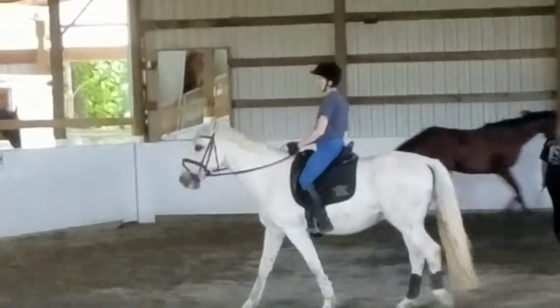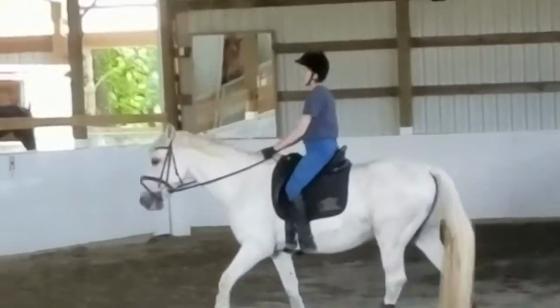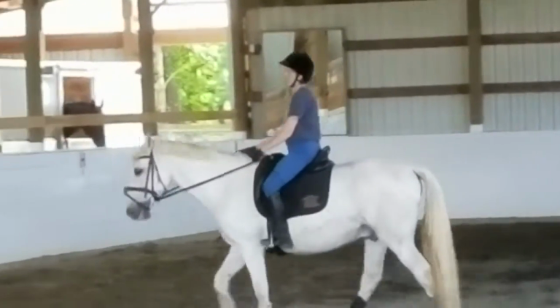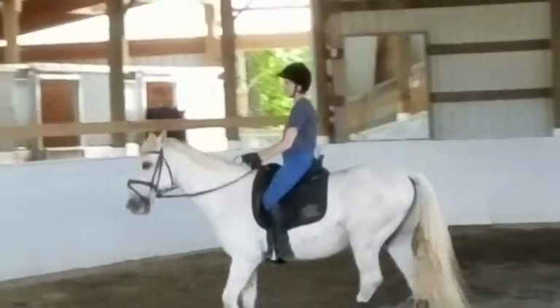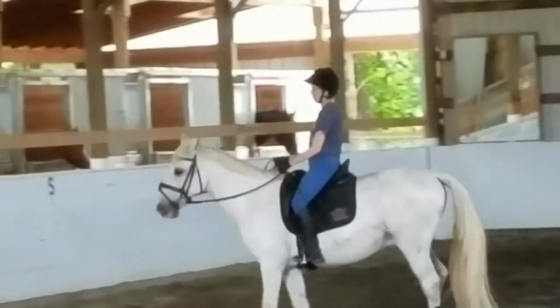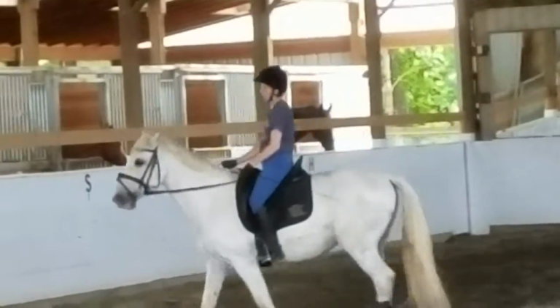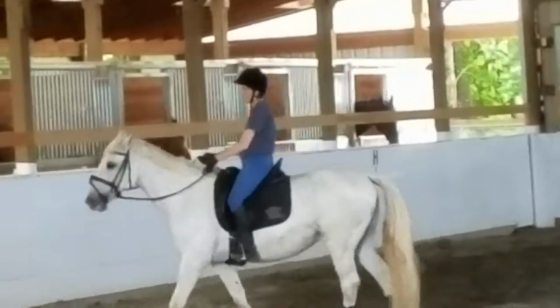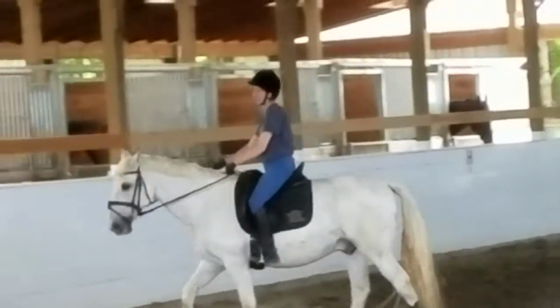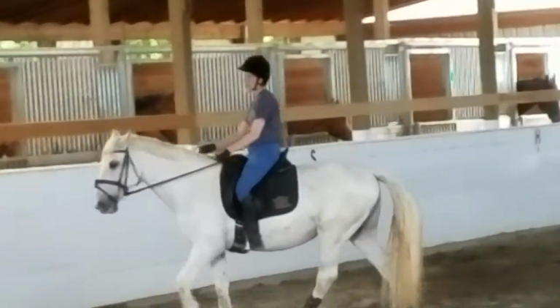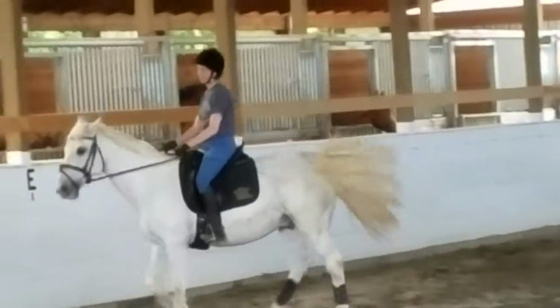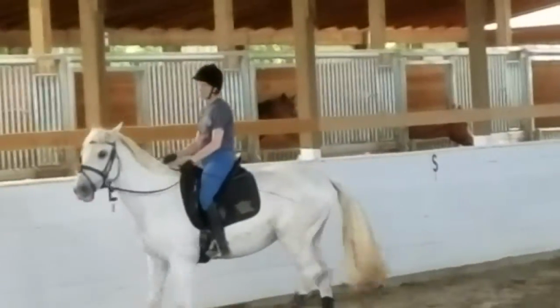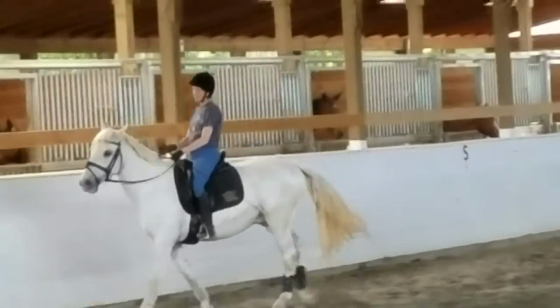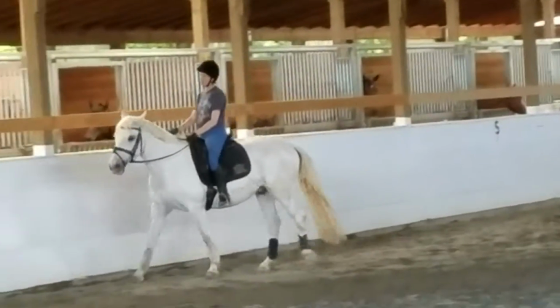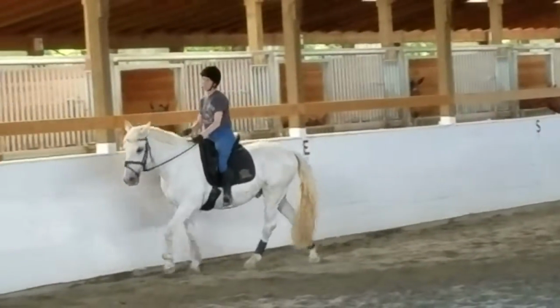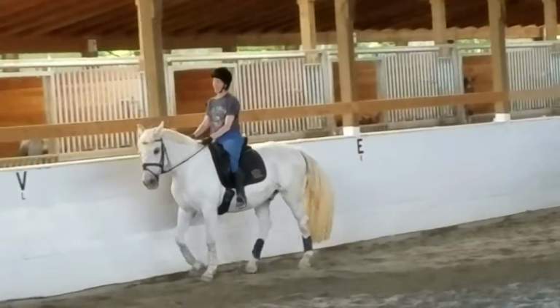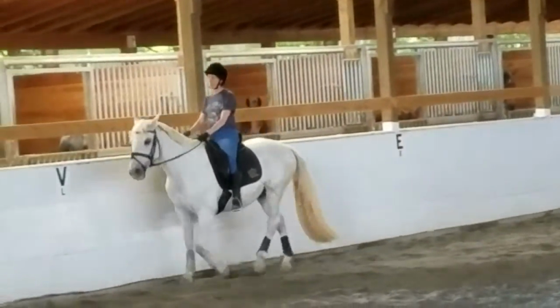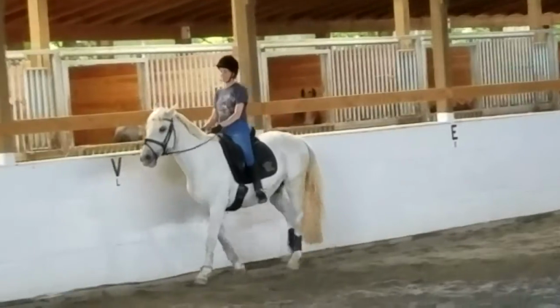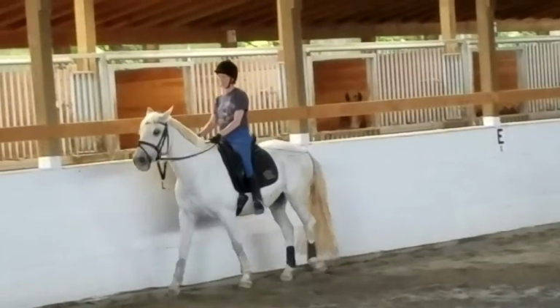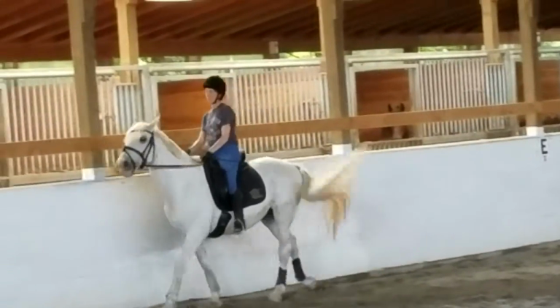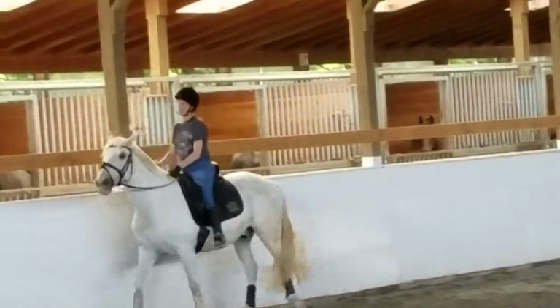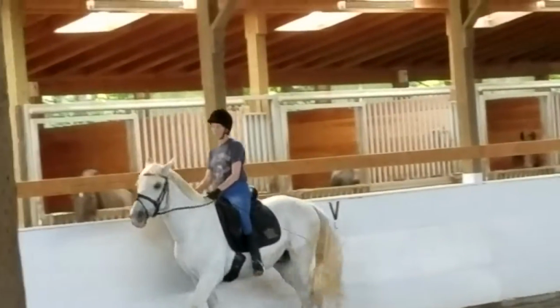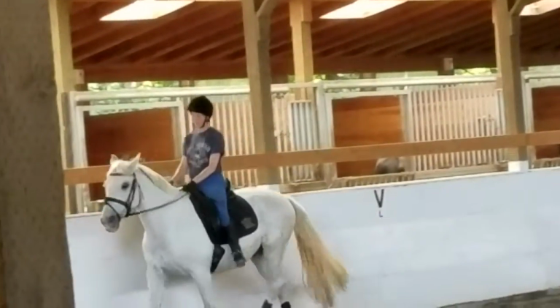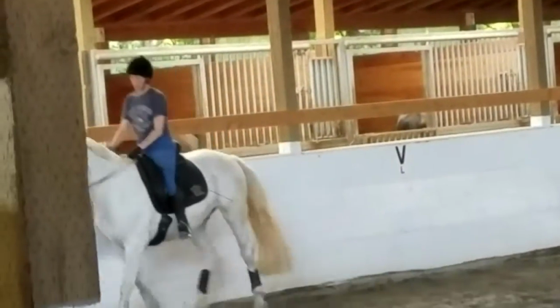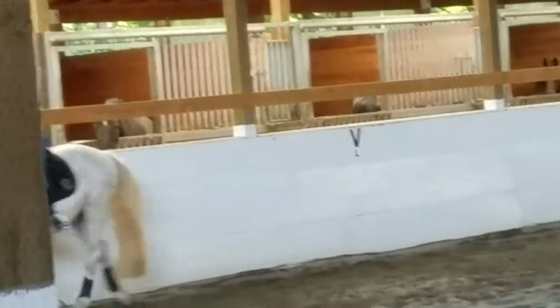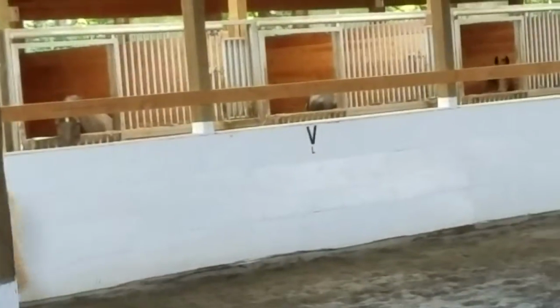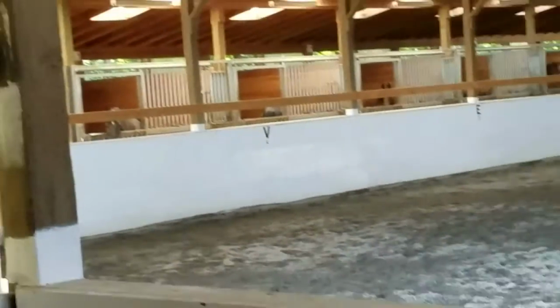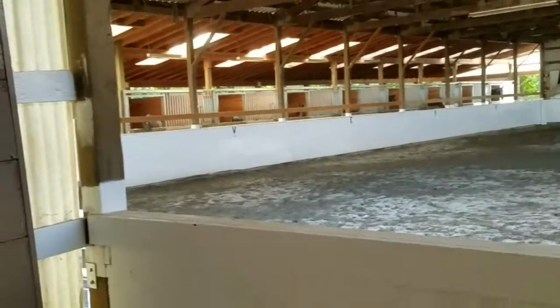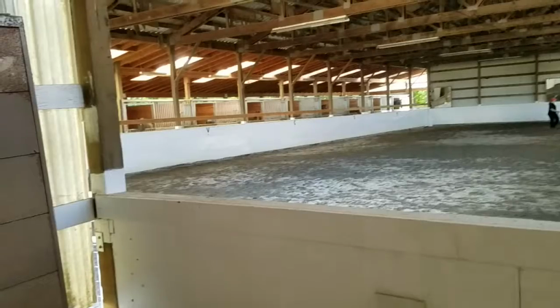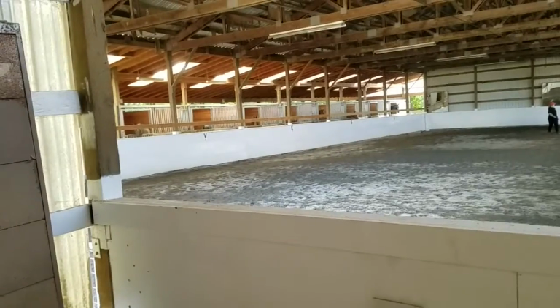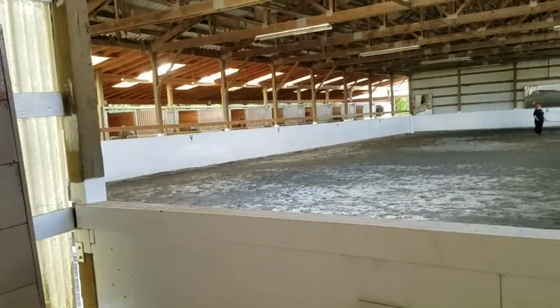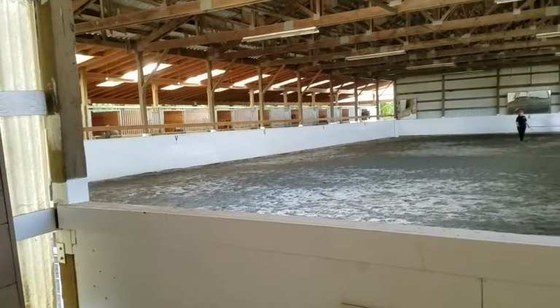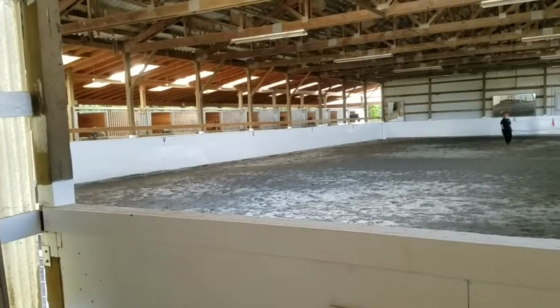And then a little rounder, and then let's go forward to the trot. Remember, you're not going to give up your position, and you're not going to beg it. Keep it round. And then right away, big trot, change your posting diagonal.